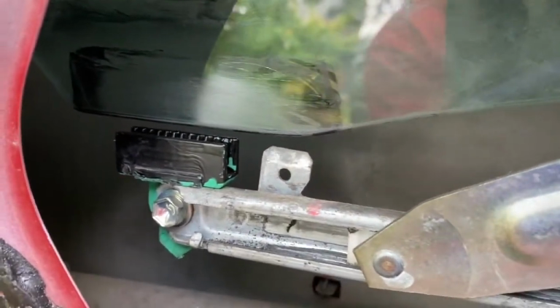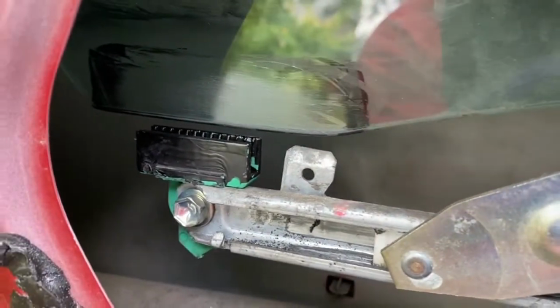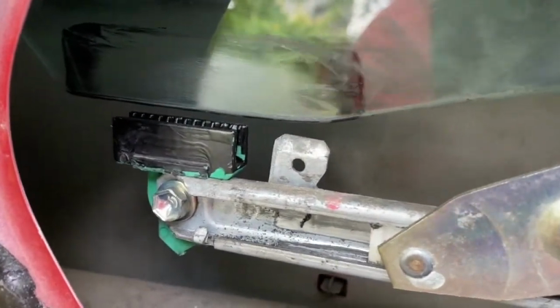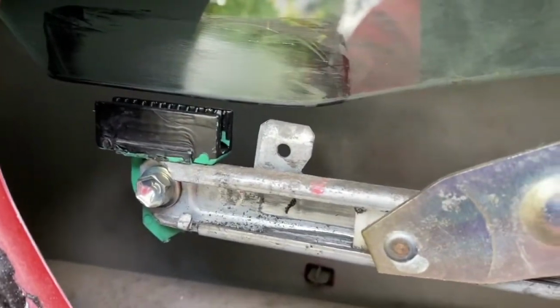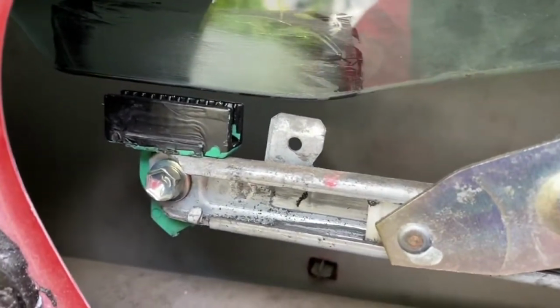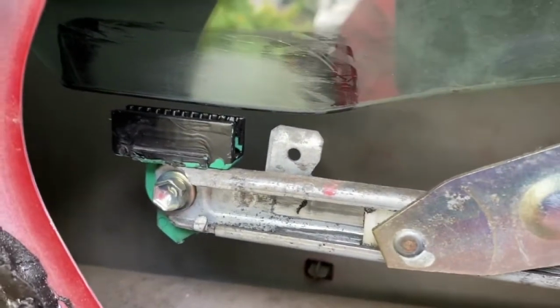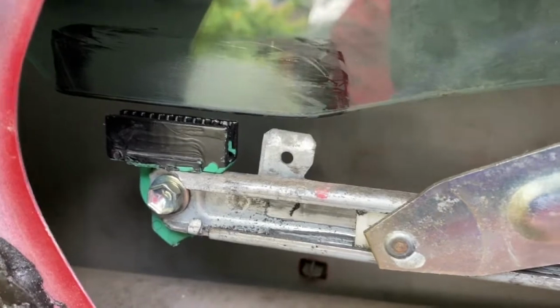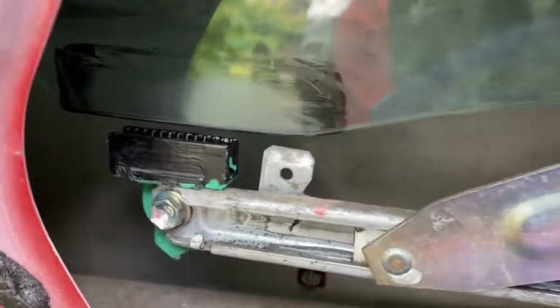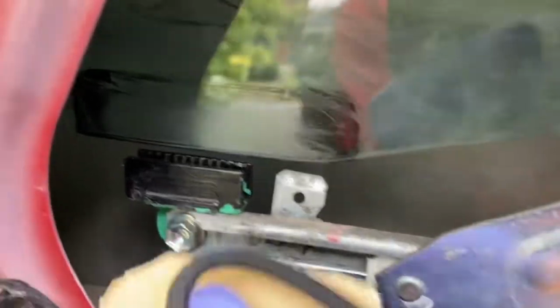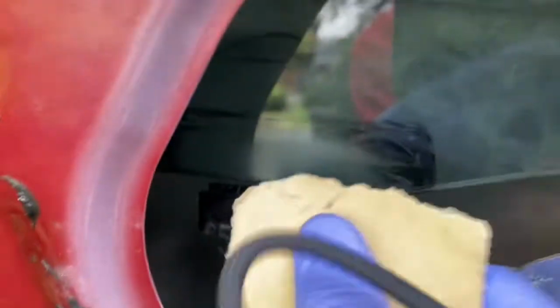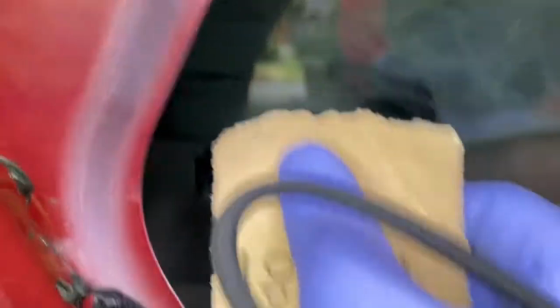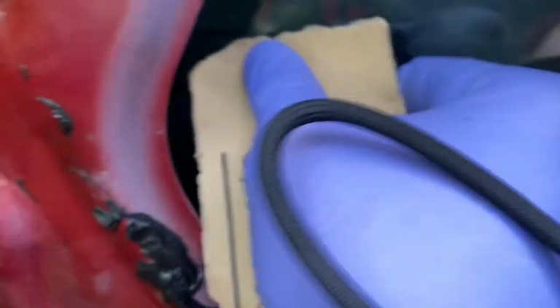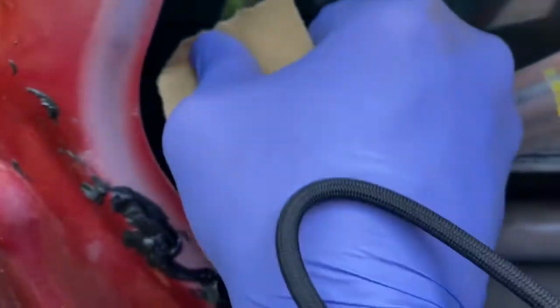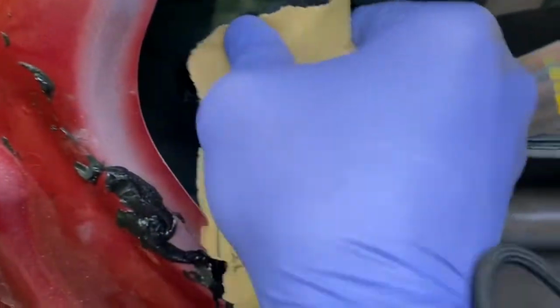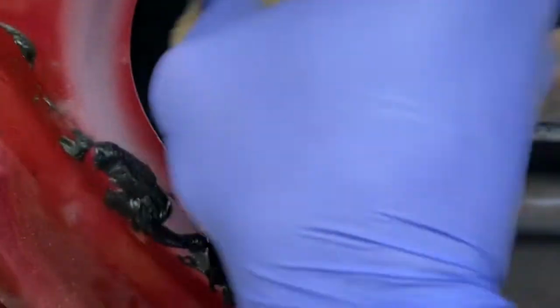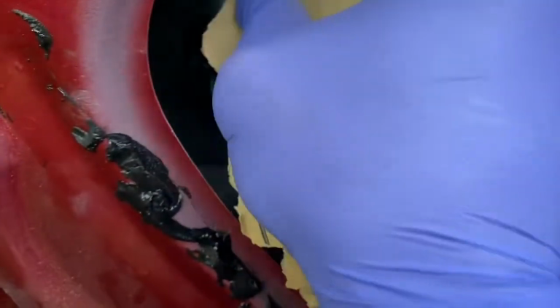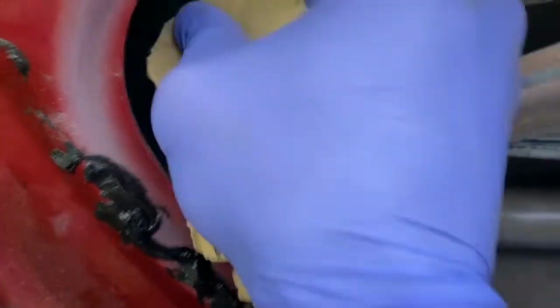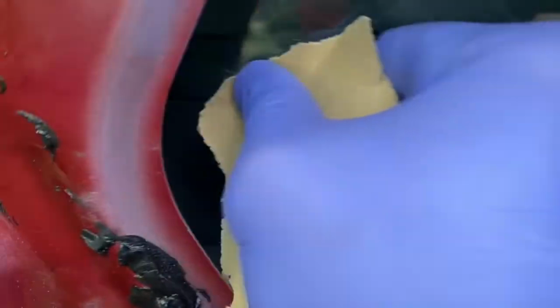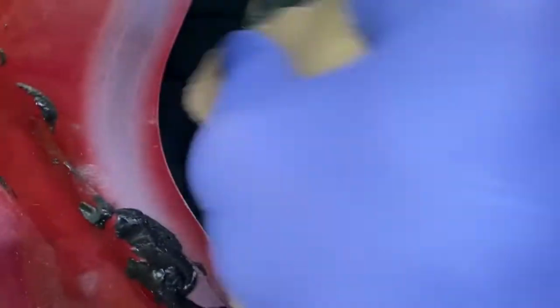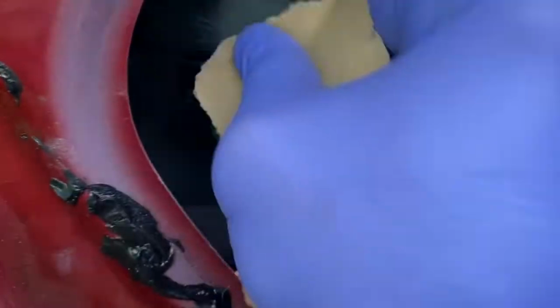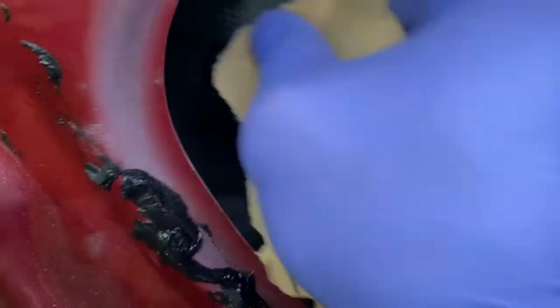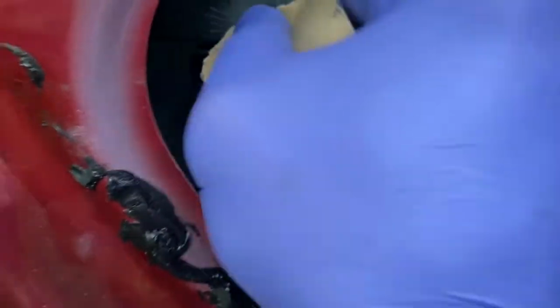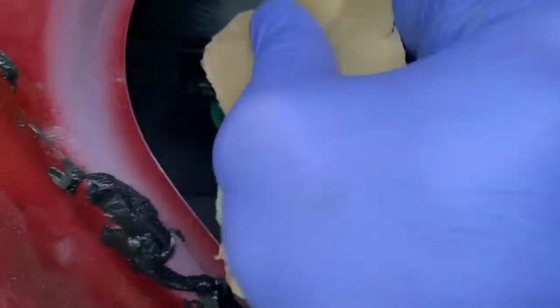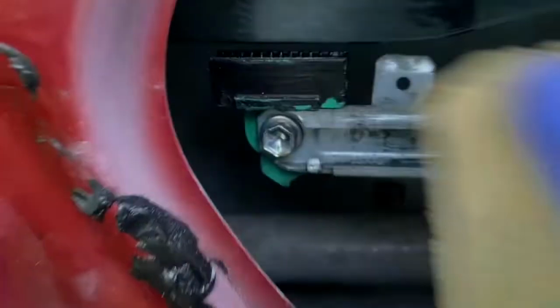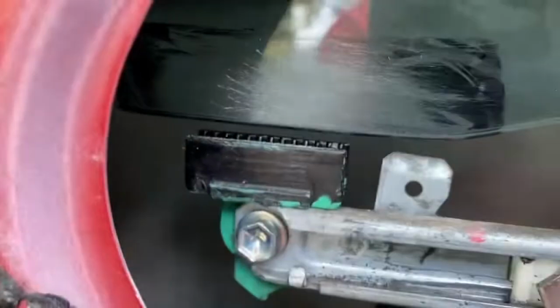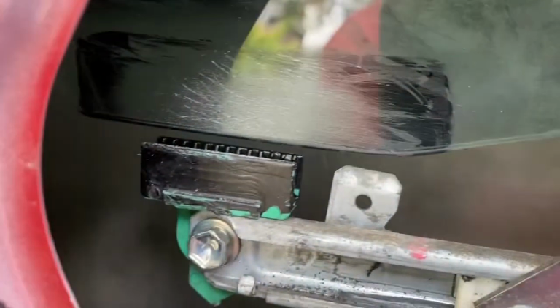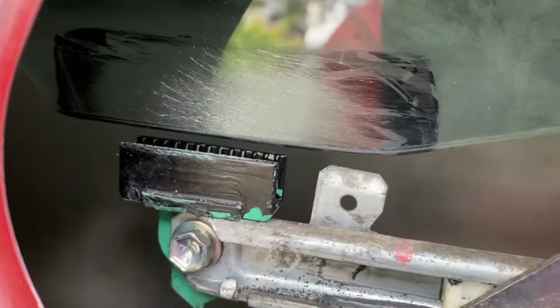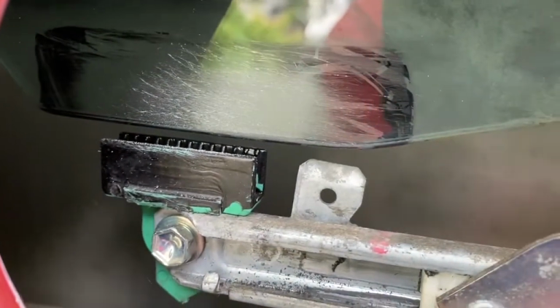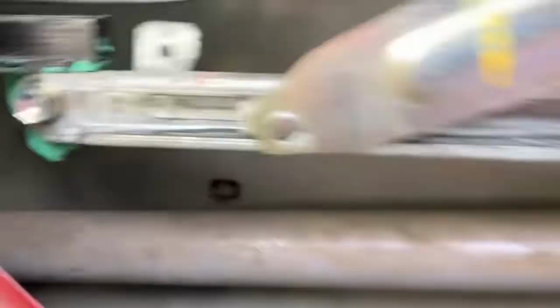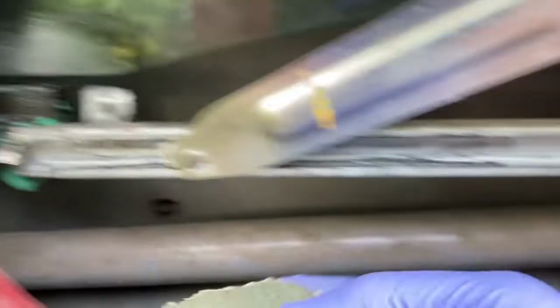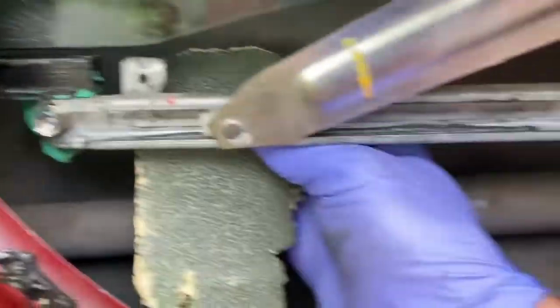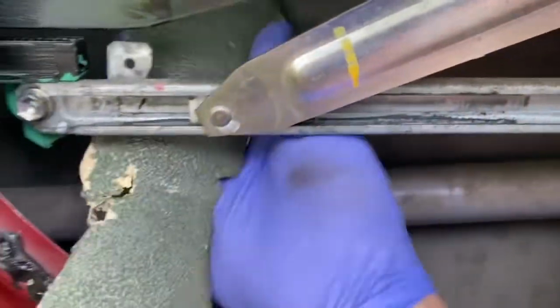I also used some sandpaper — it was 220 grit — so I'm going to sand it with what looks like about 40 grit here. Nice big grooves in there. Oh yeah, that marked it up nicely.